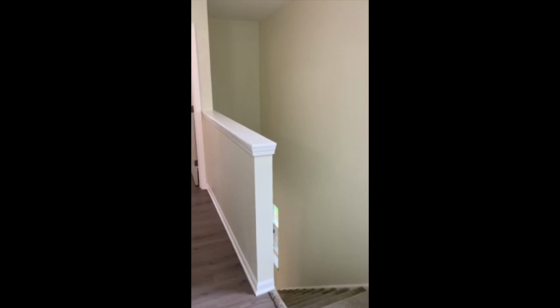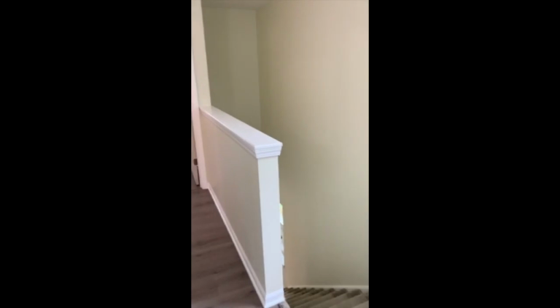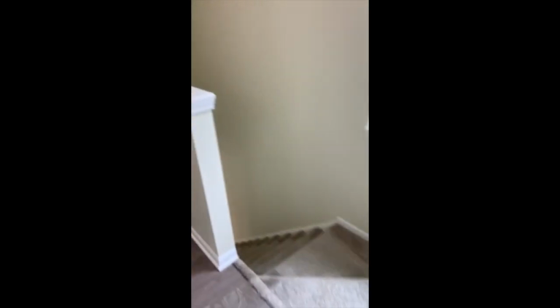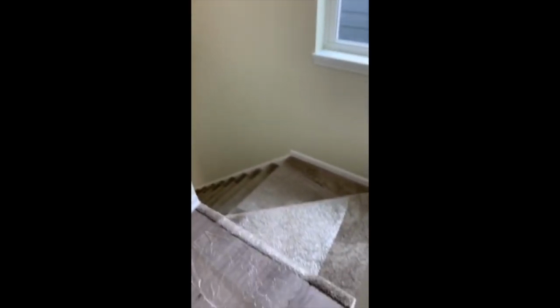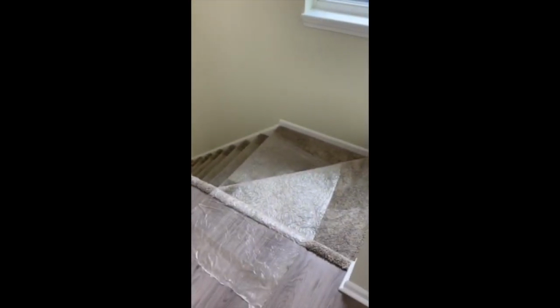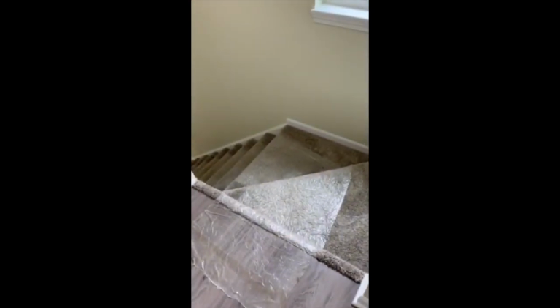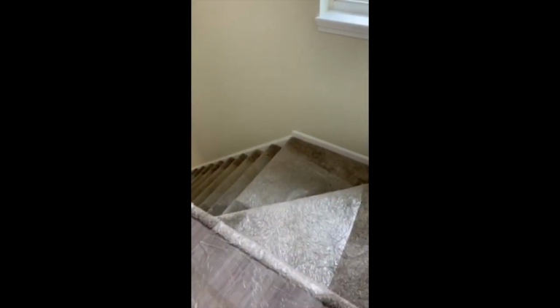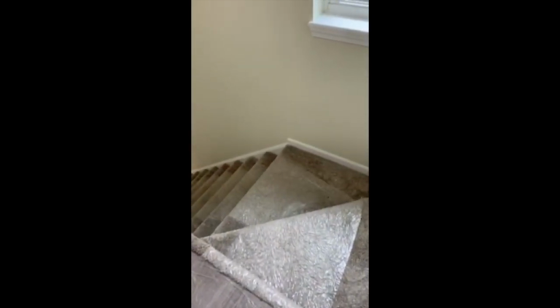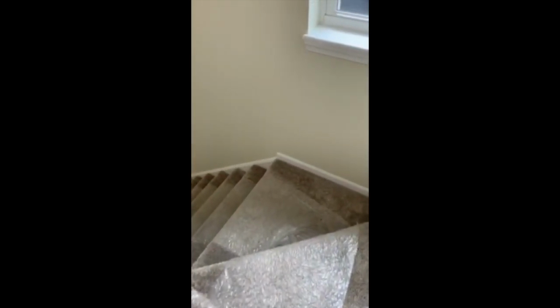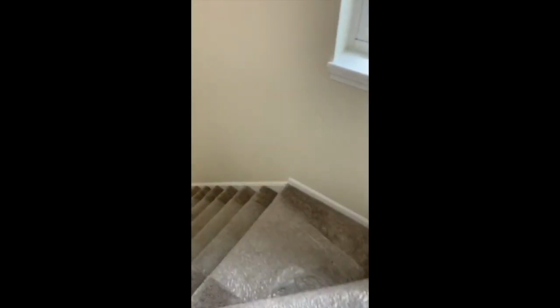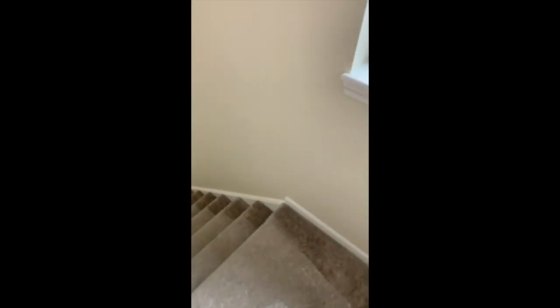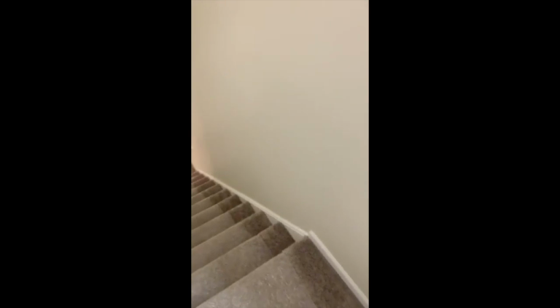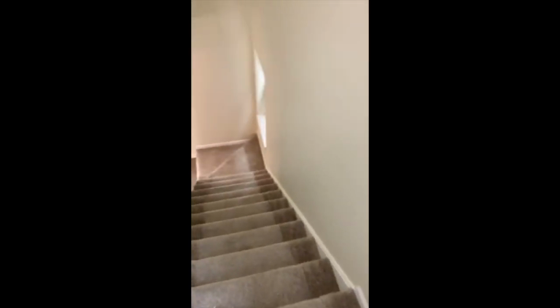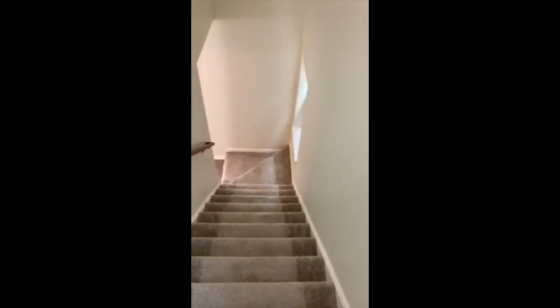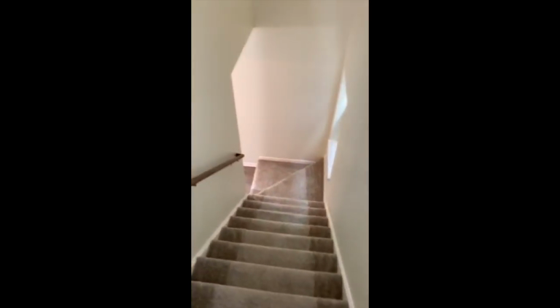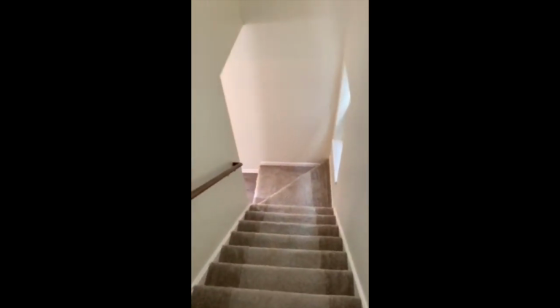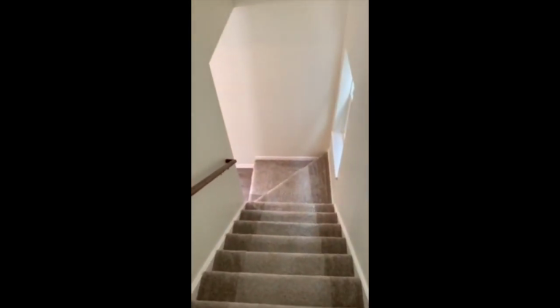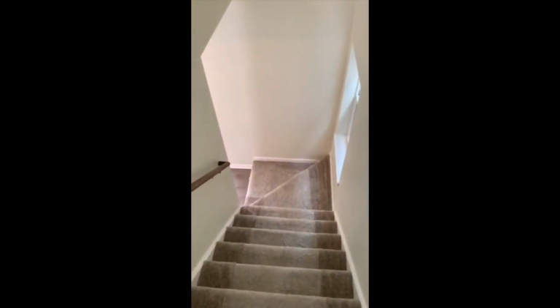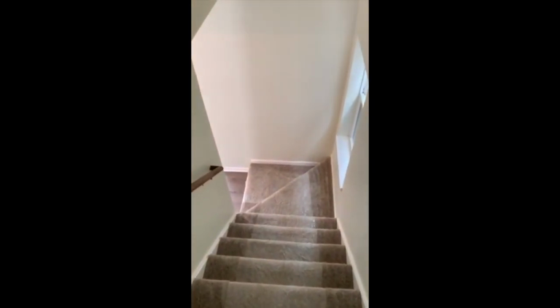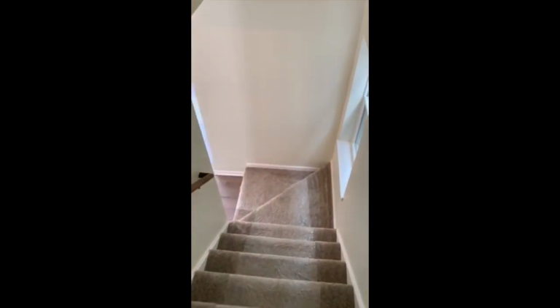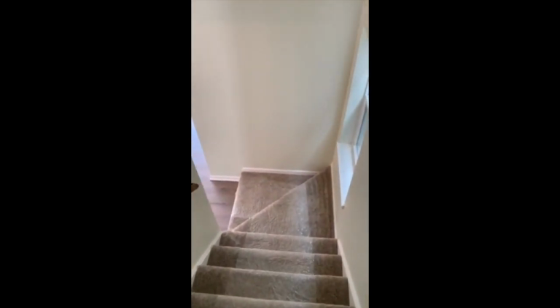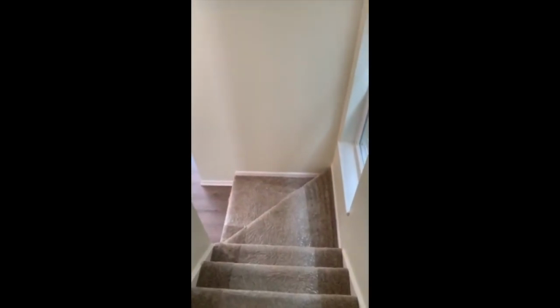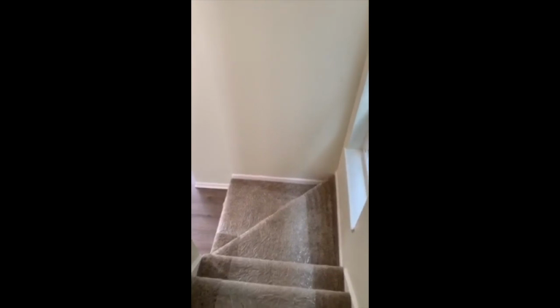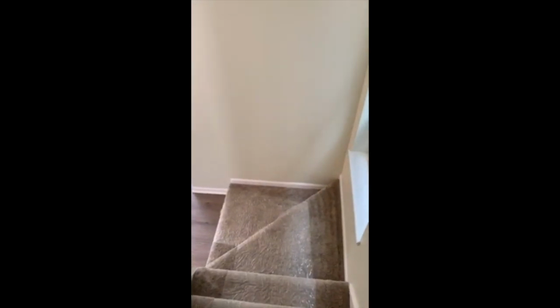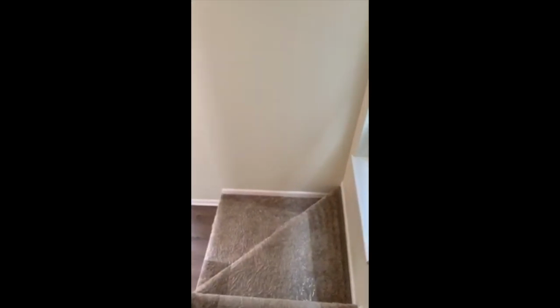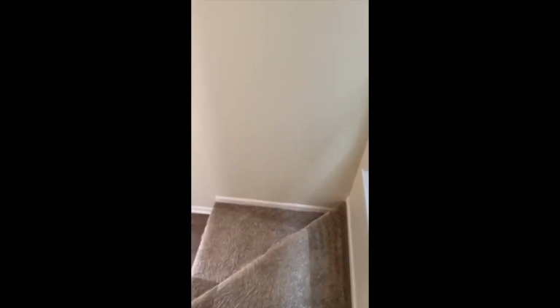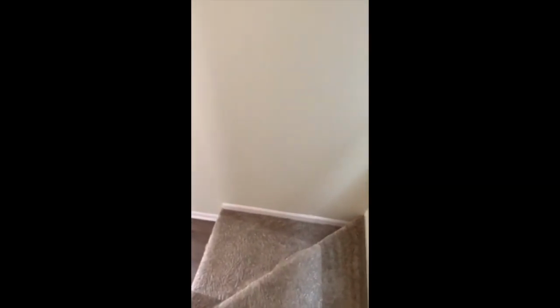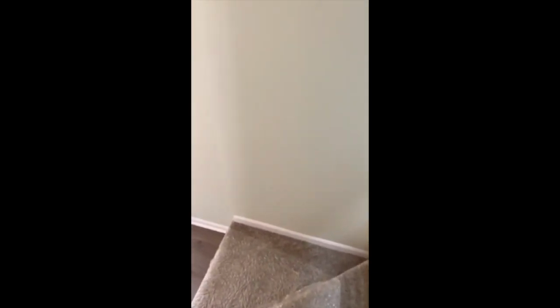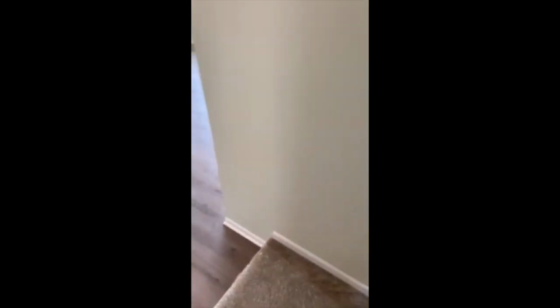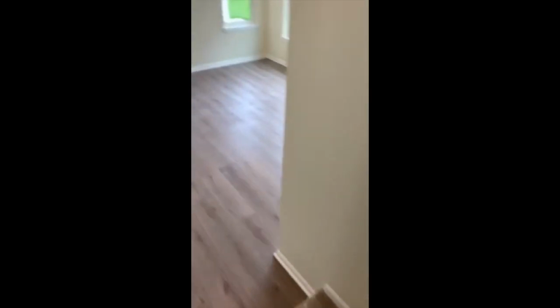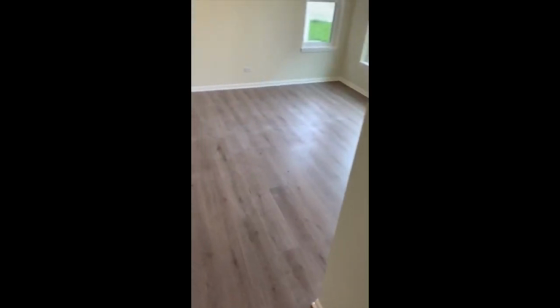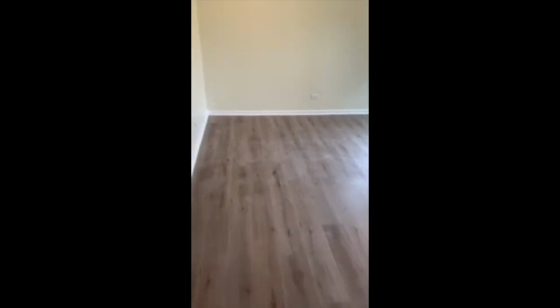Downstairs, stair landings both up and down. Some good looking carpet in this house.